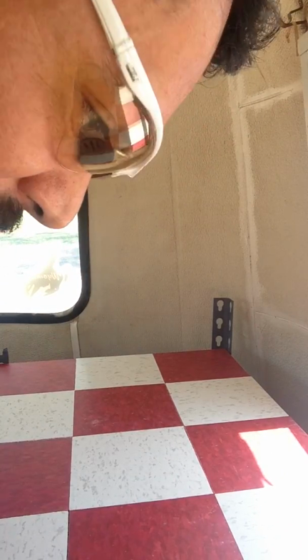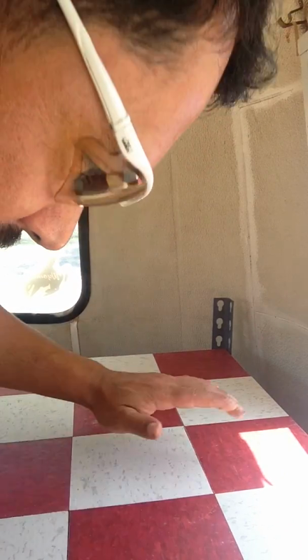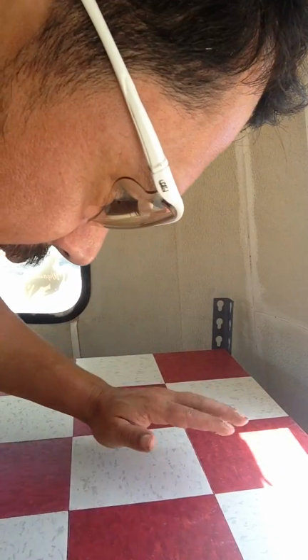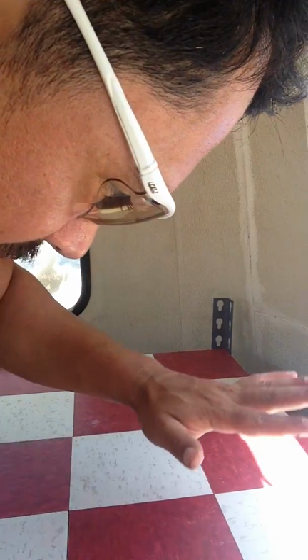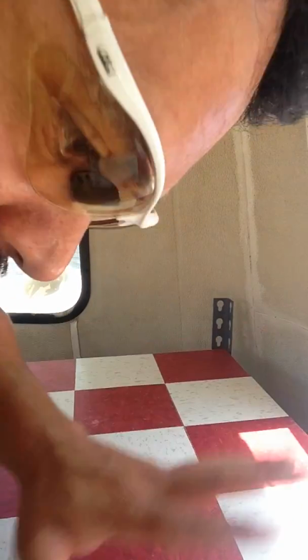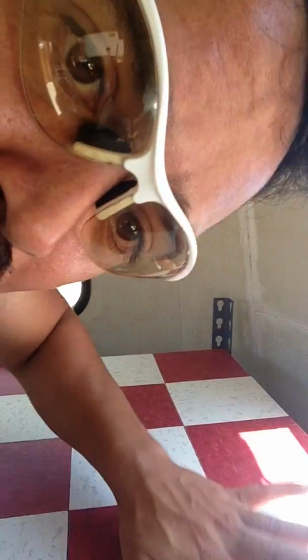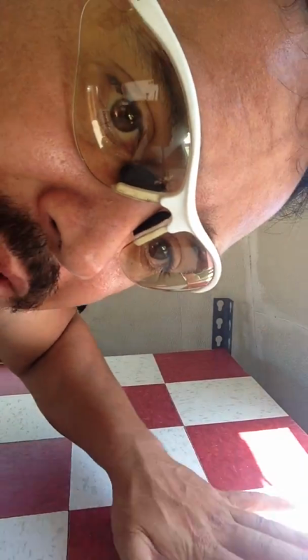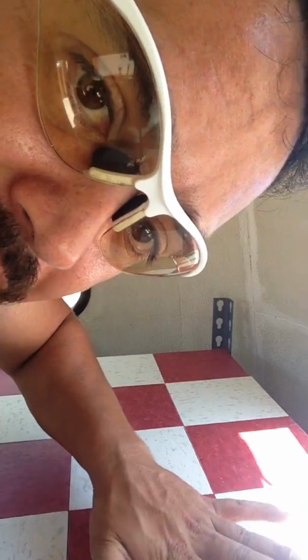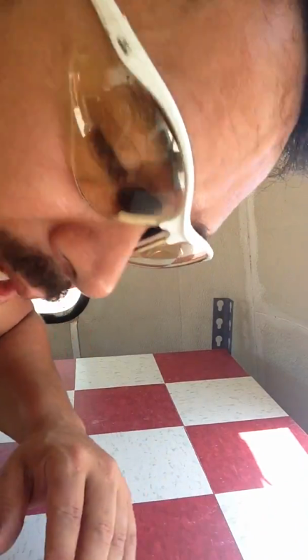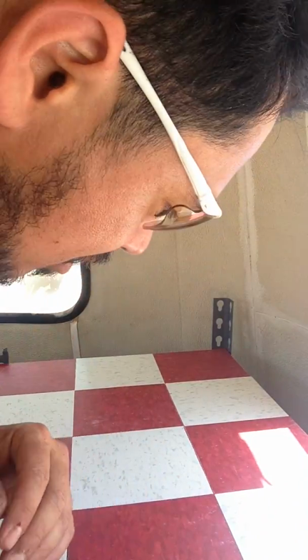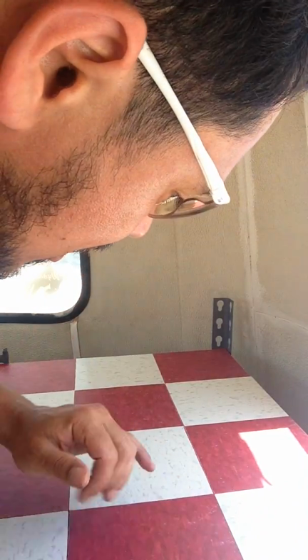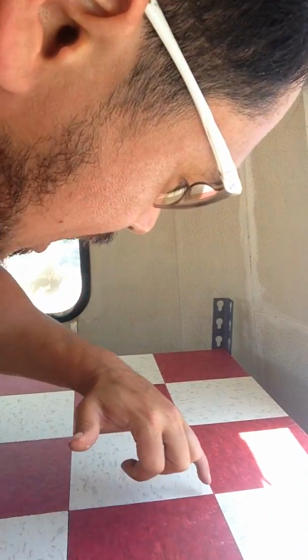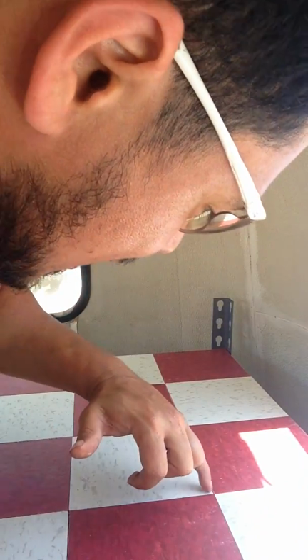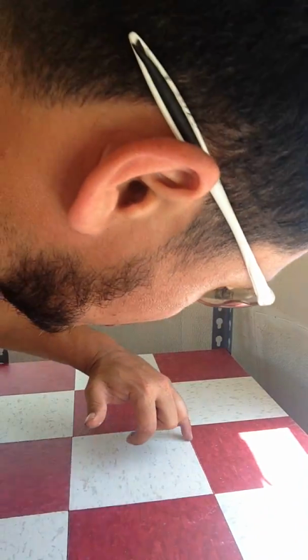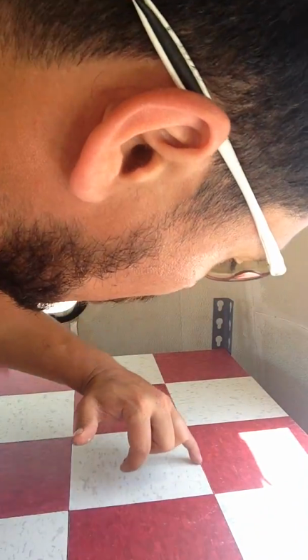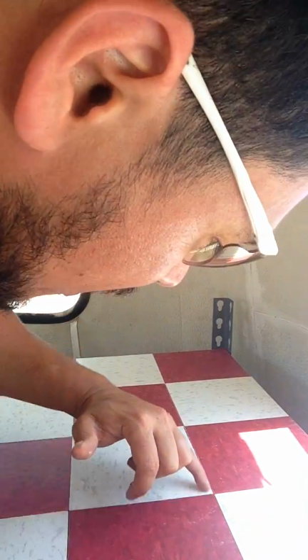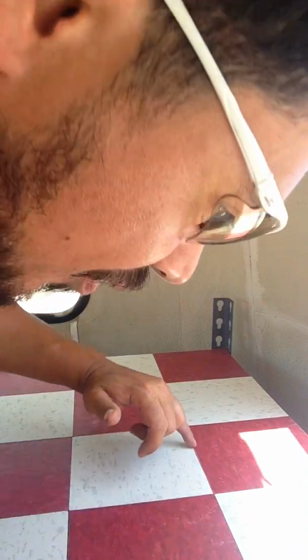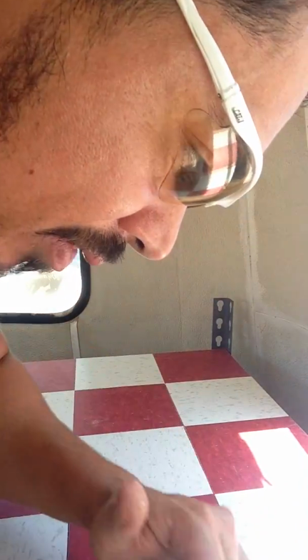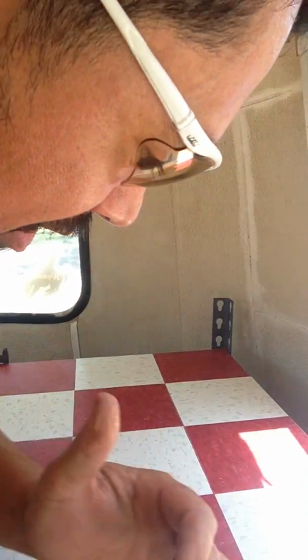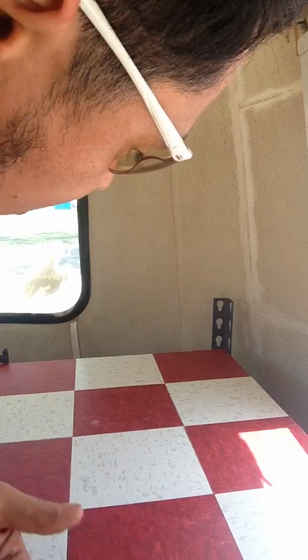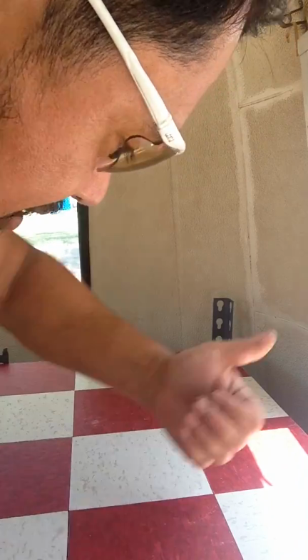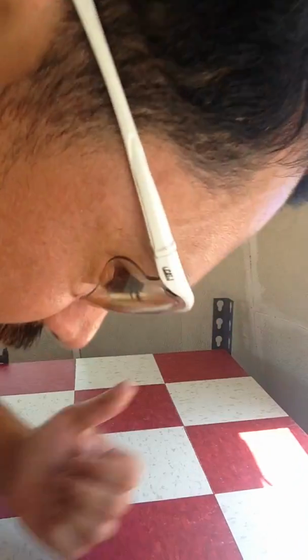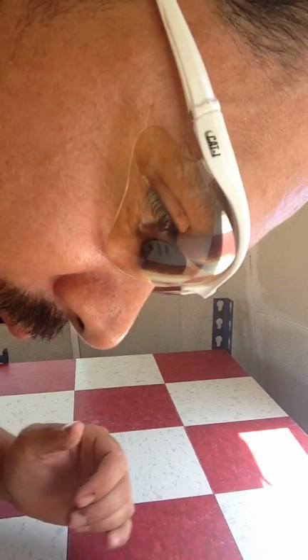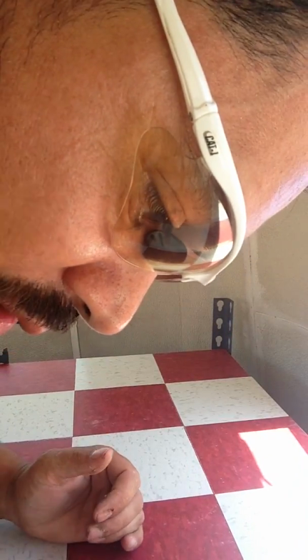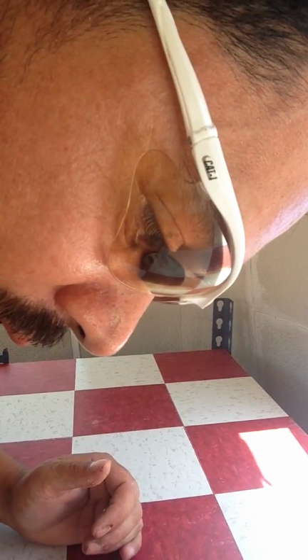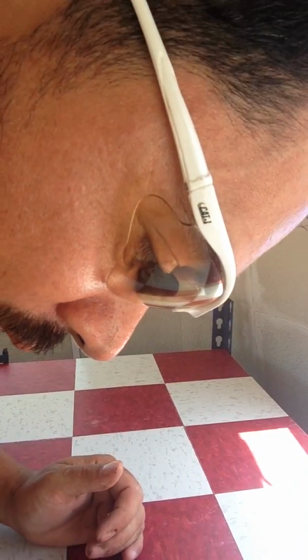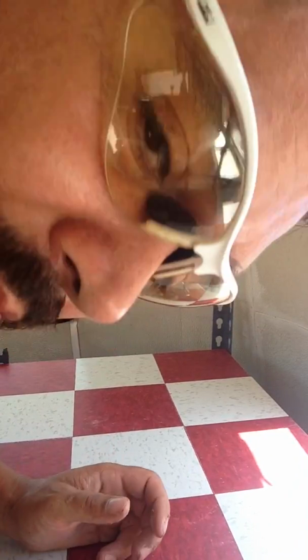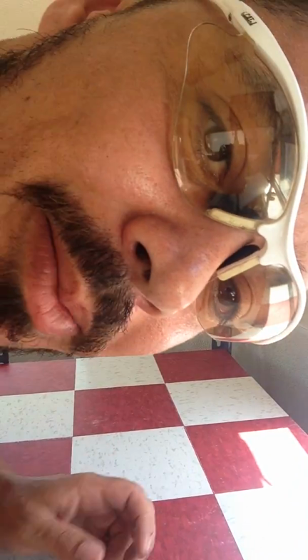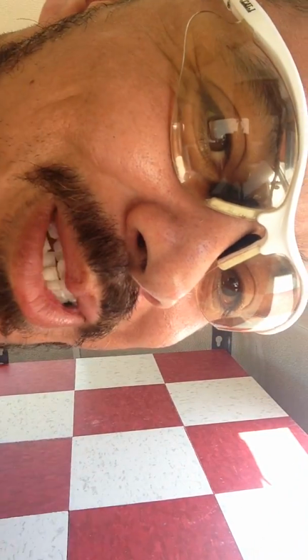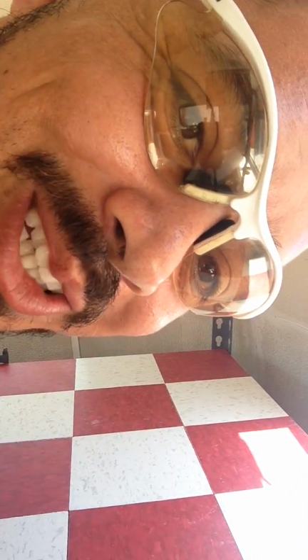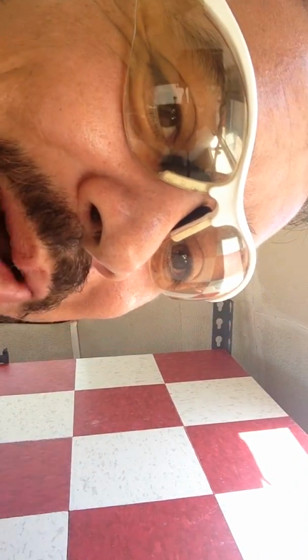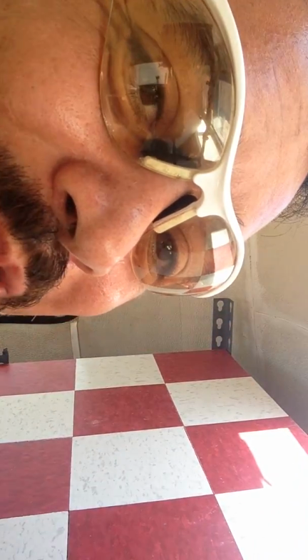The biggest mistakes I think I made on this: I put too much adhesive in the beginning, and I didn't score well enough on these vinyl tiles — I really should have dug in on the scoring. But you don't have to make my mistakes. You can go out and make your own.